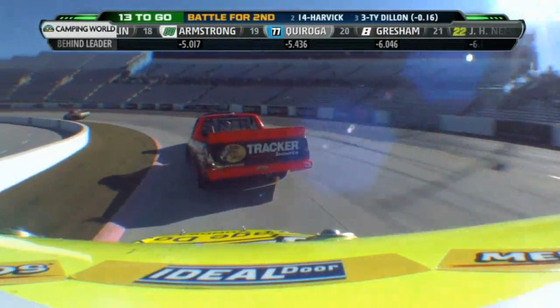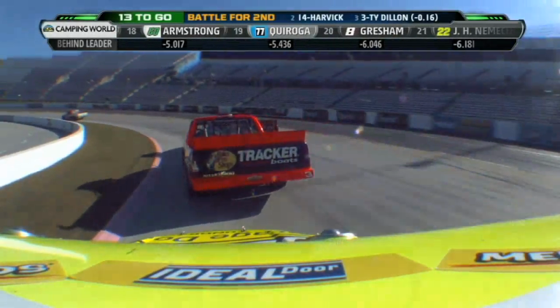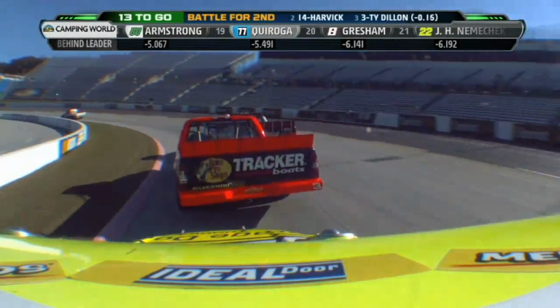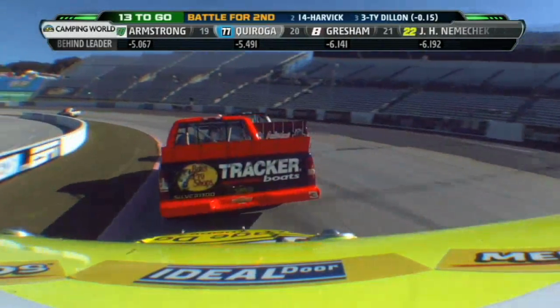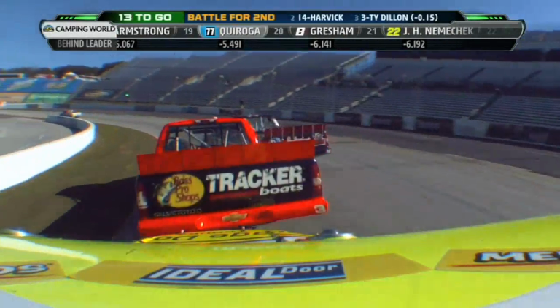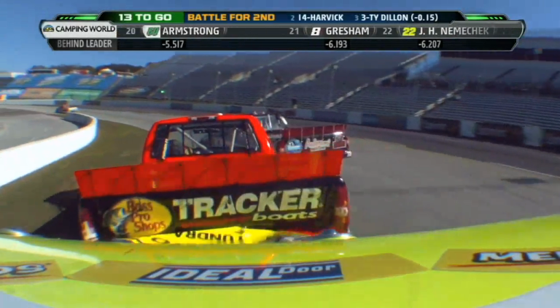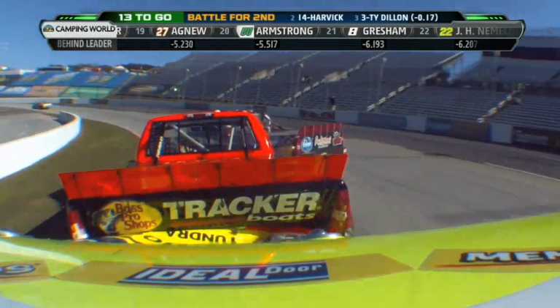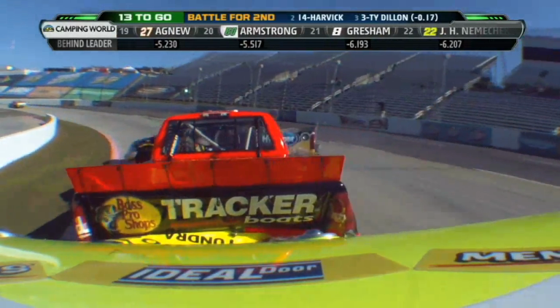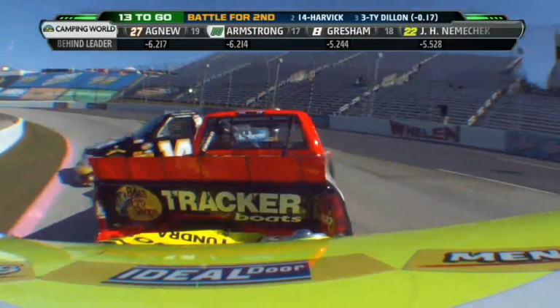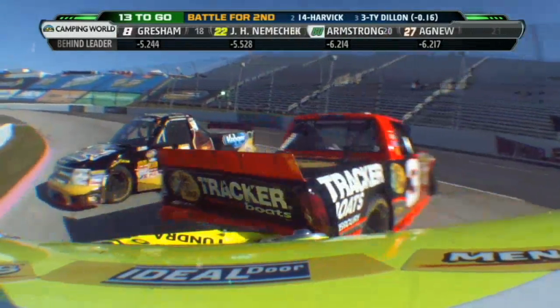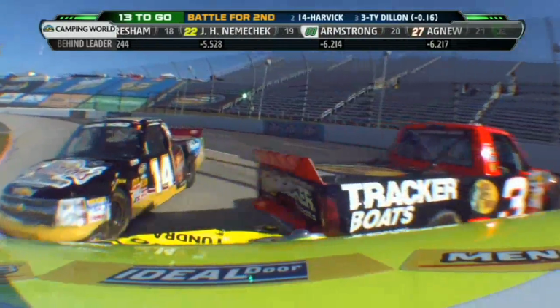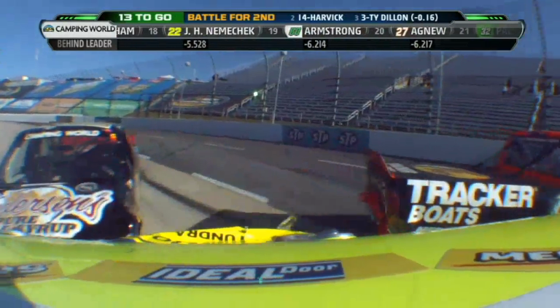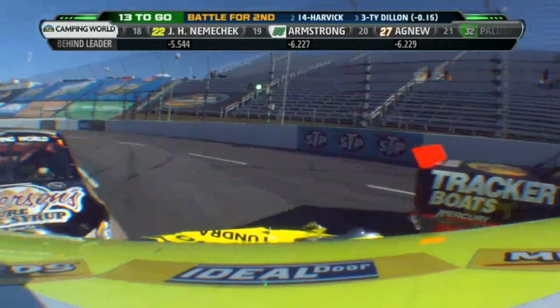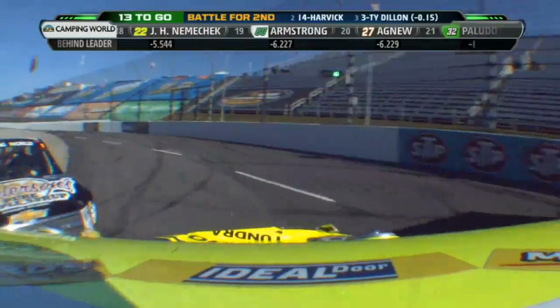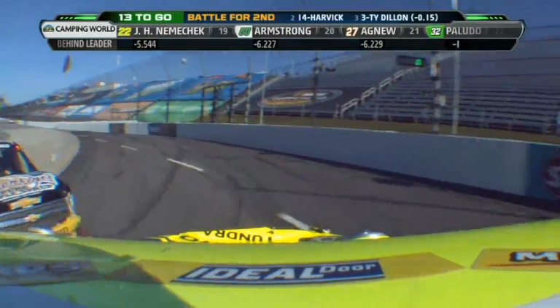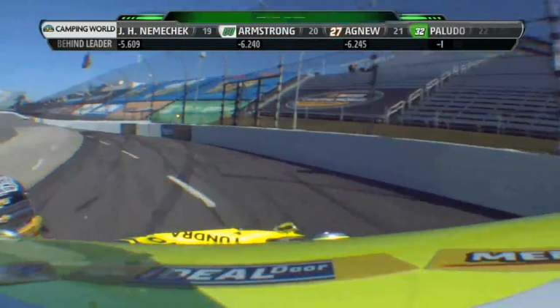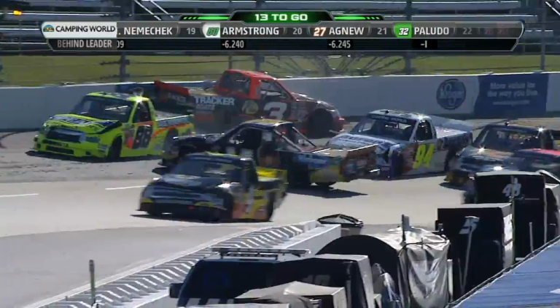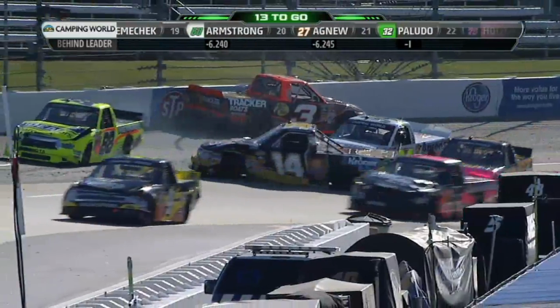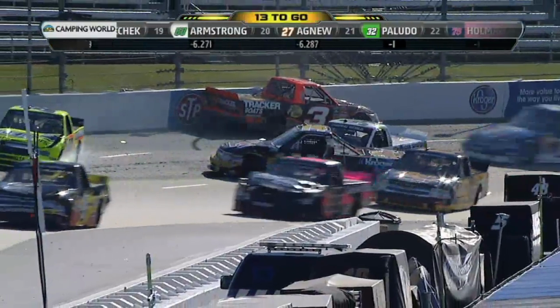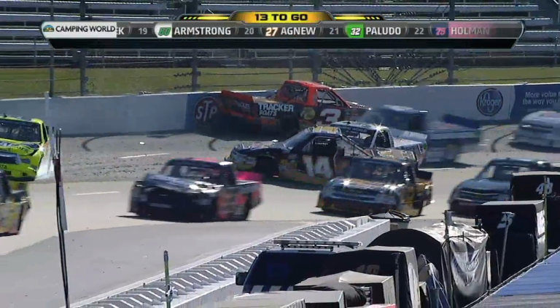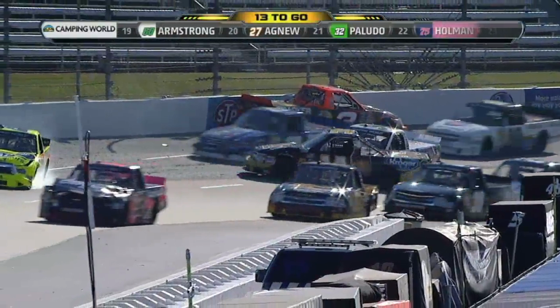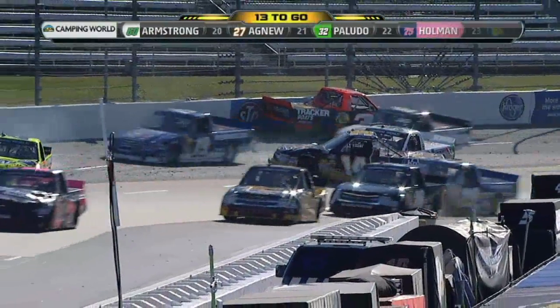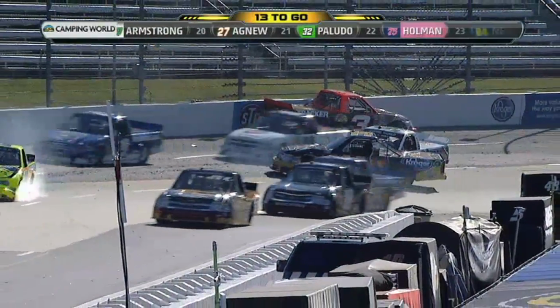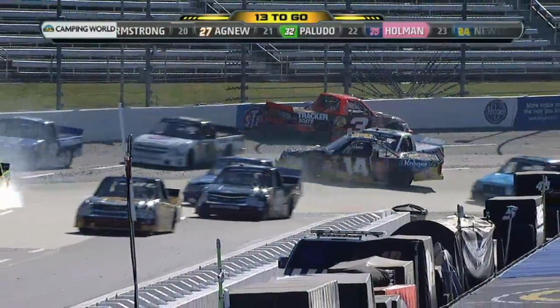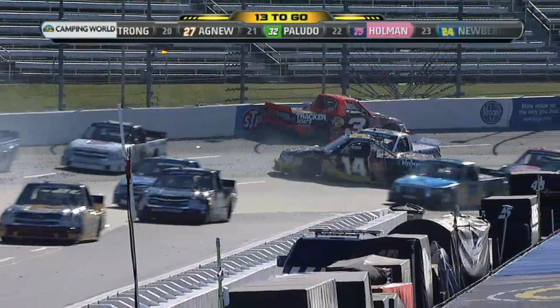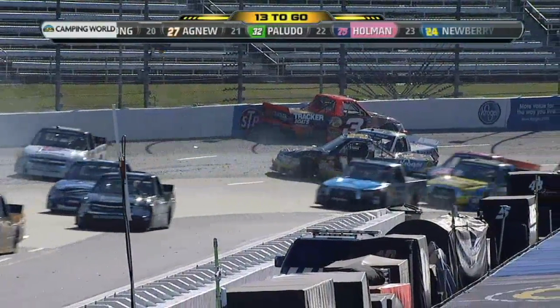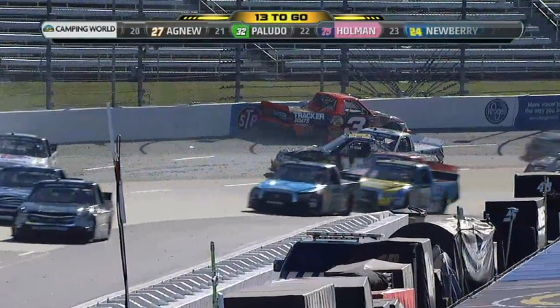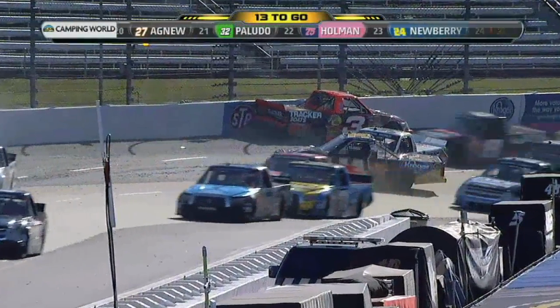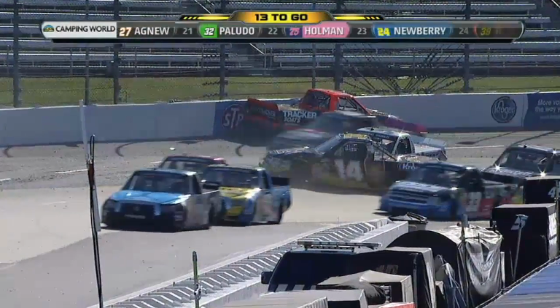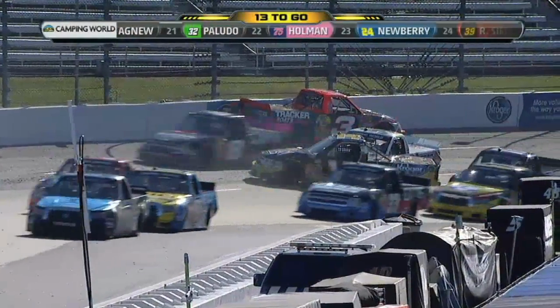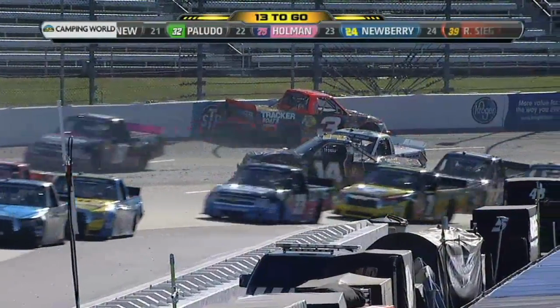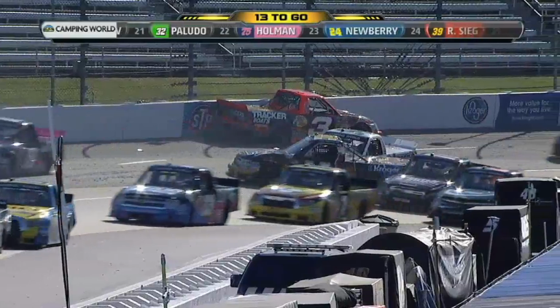Harvick still stays in front, up about a half a line. Around goes Harvick! Around goes Ty Dillon. And Matt Crafton's able to get through. Chase Elliott gets right in the side of Kevin Harvick.